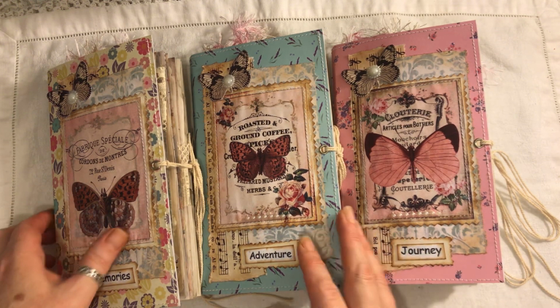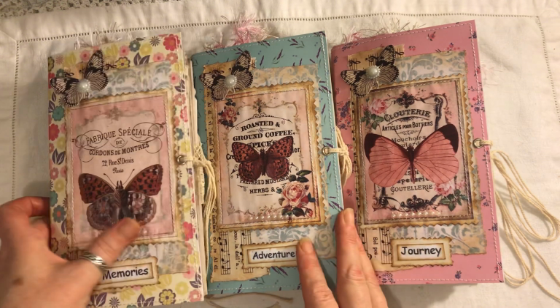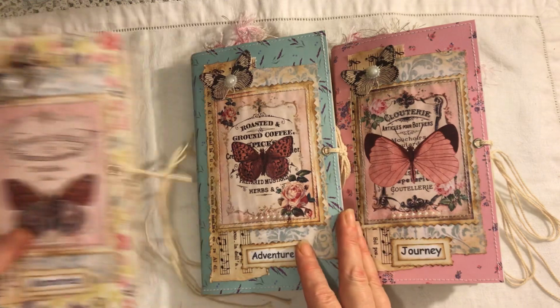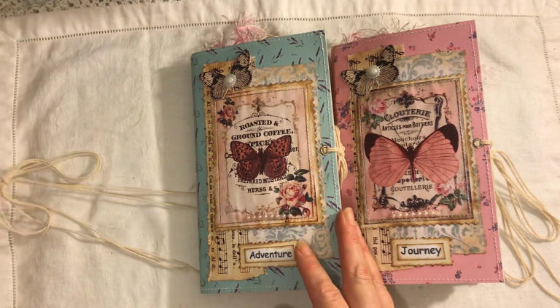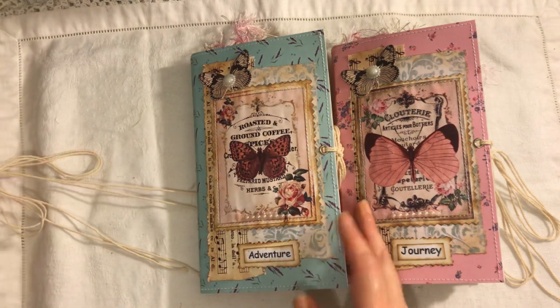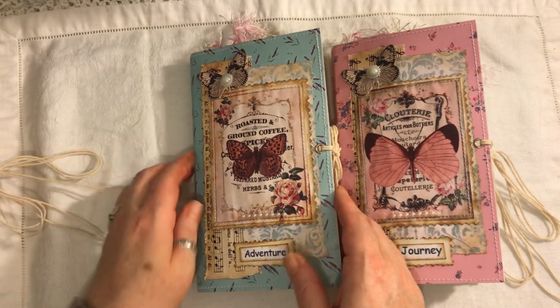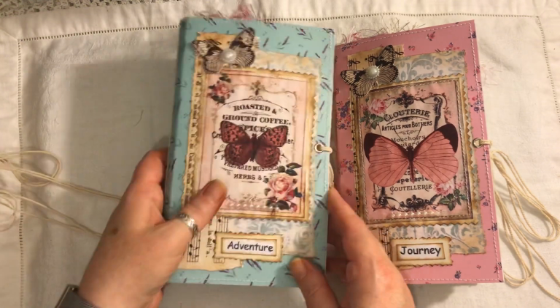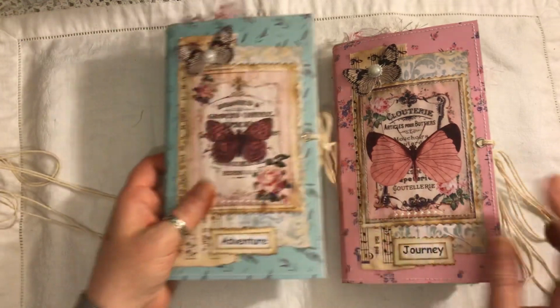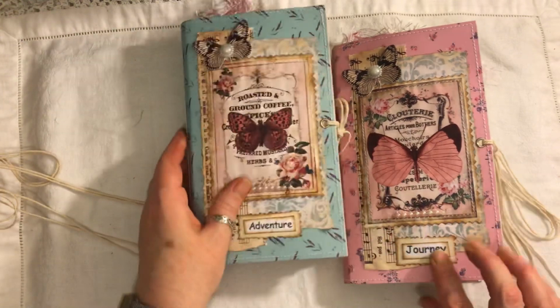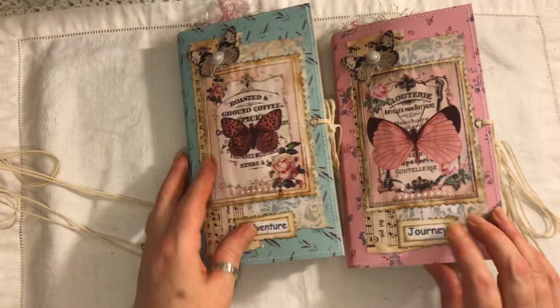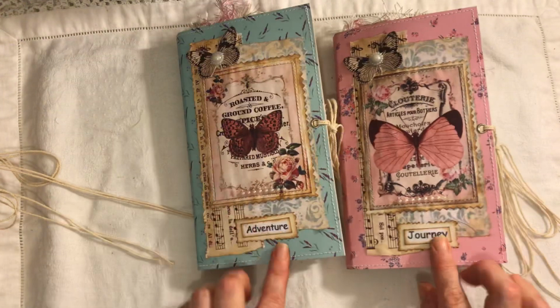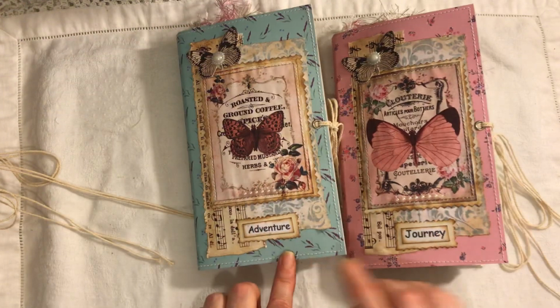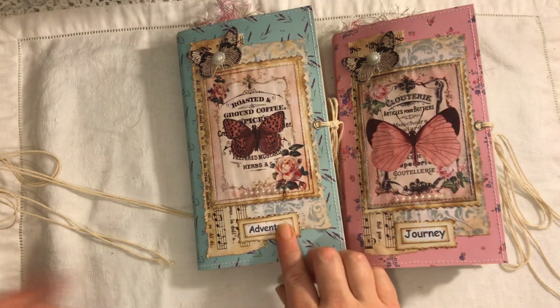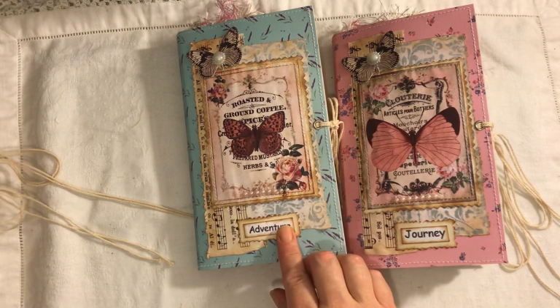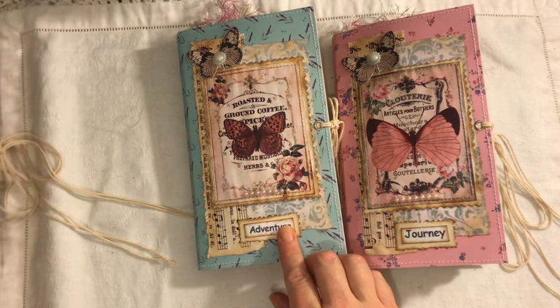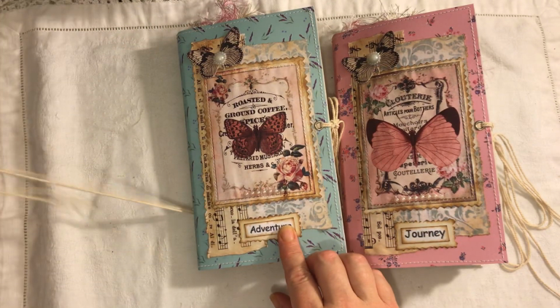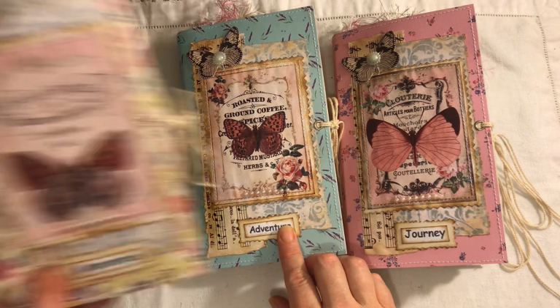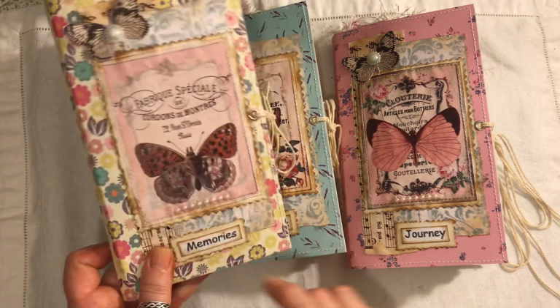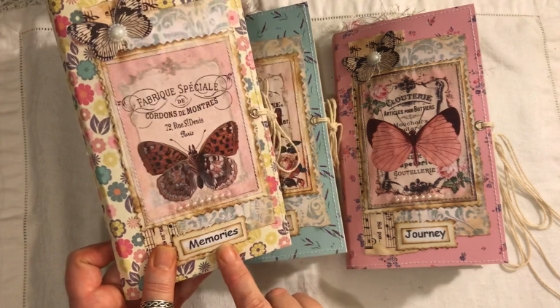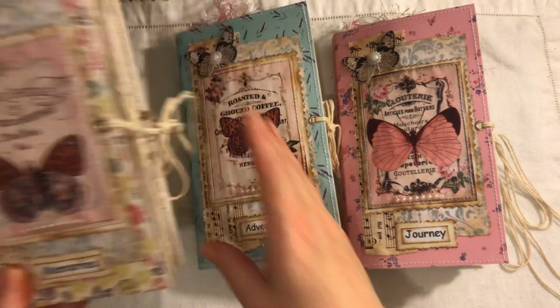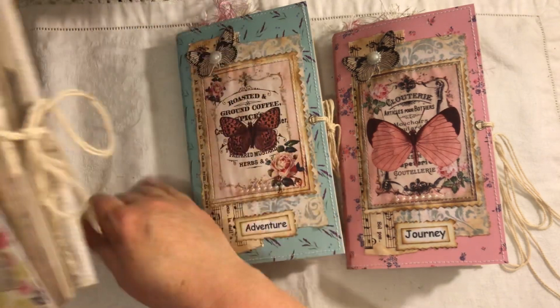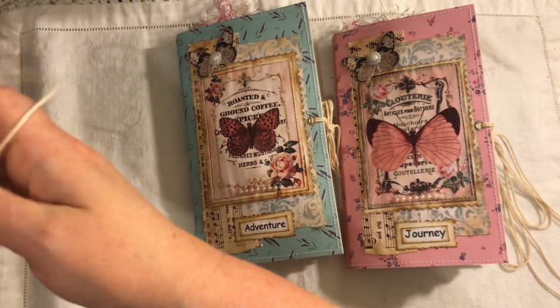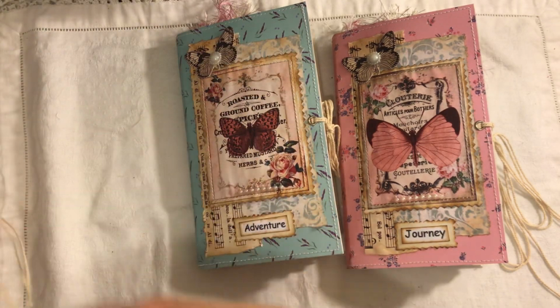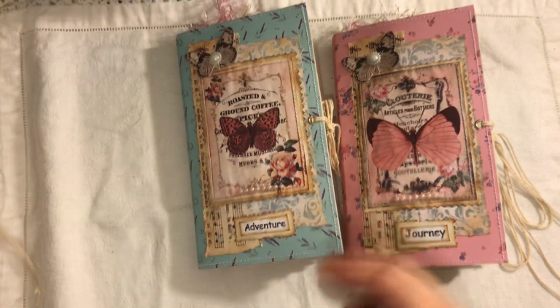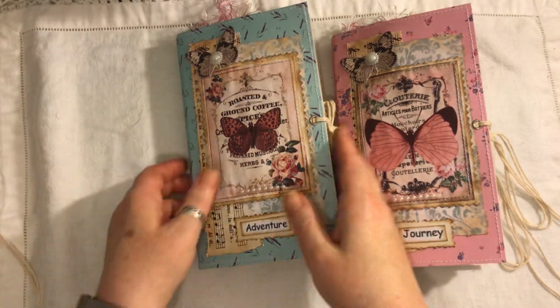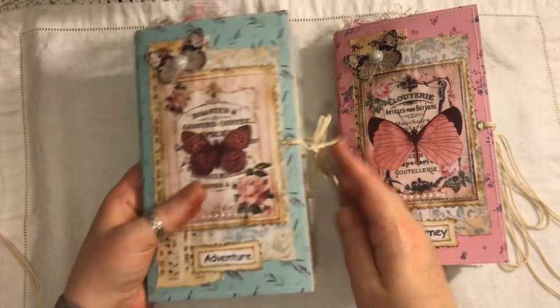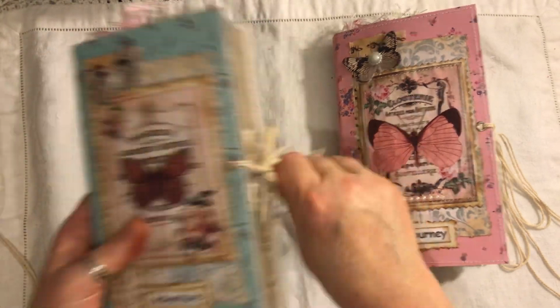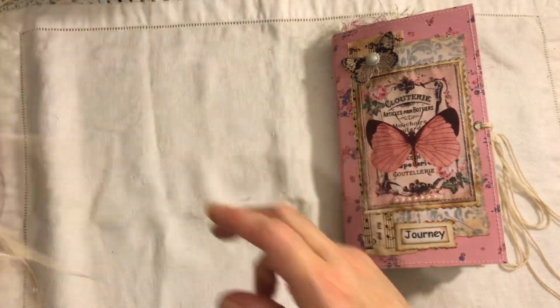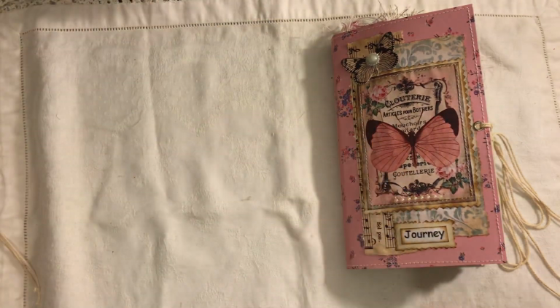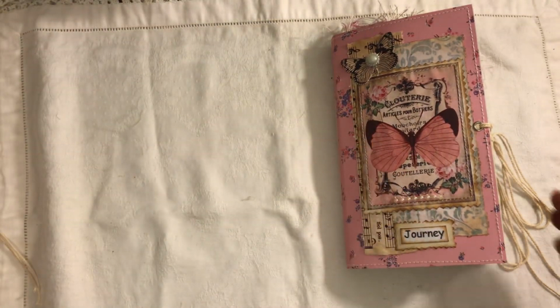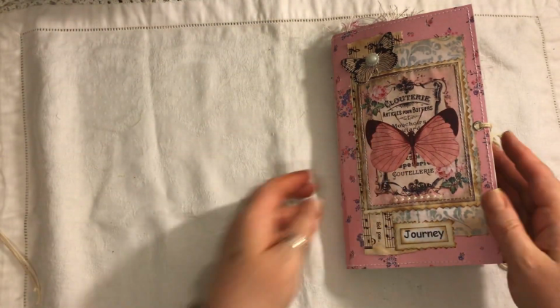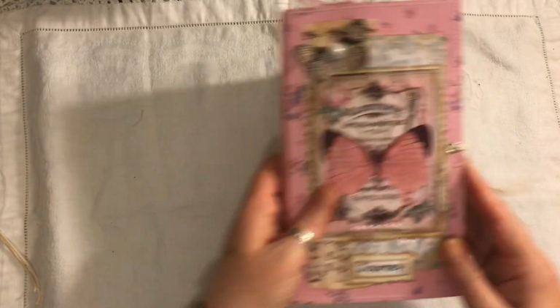I will start — I've named them all as well. This one's Journey, this one's Adventure, and this one is Memories. Let's start with Journey.